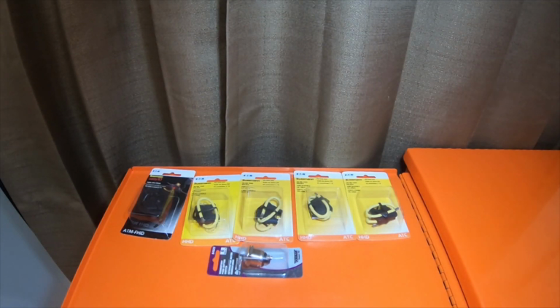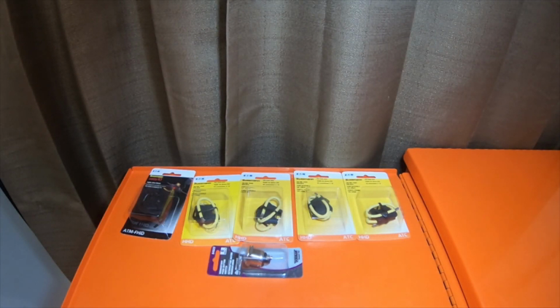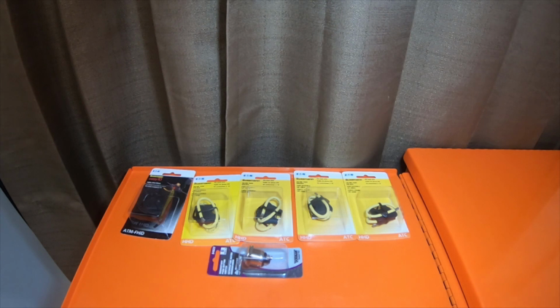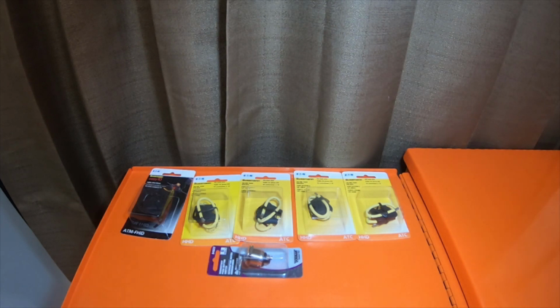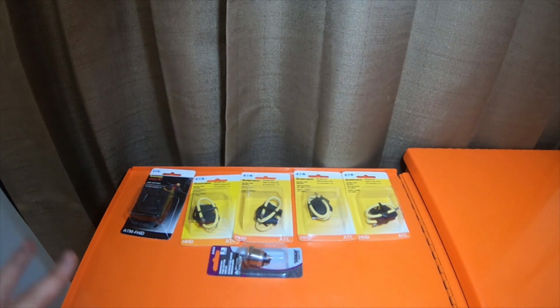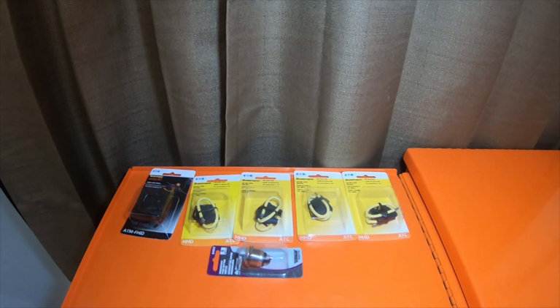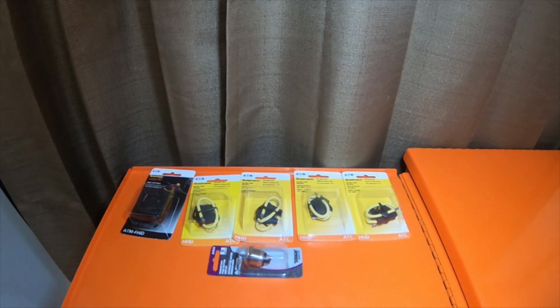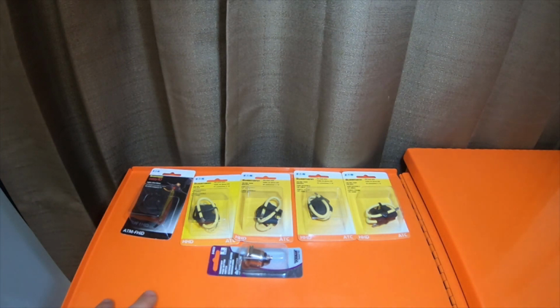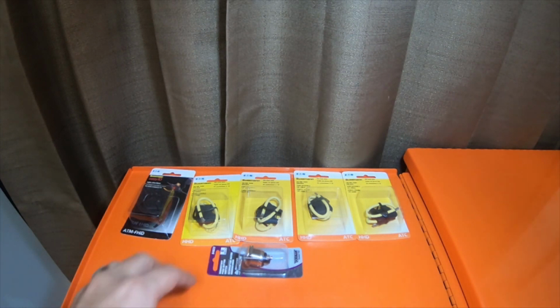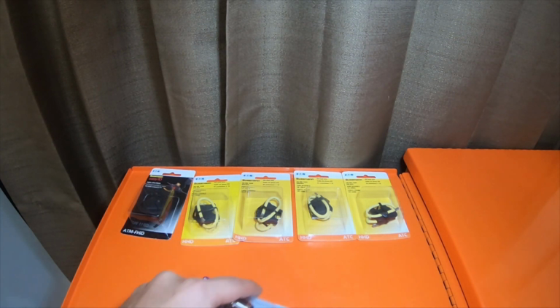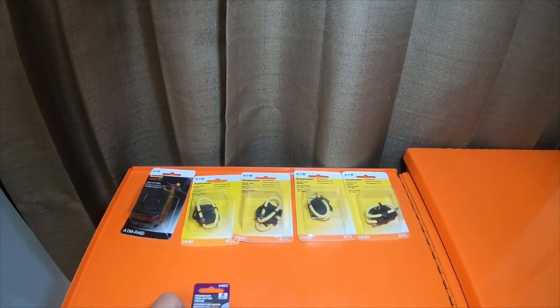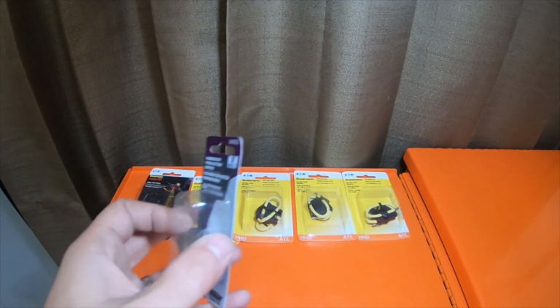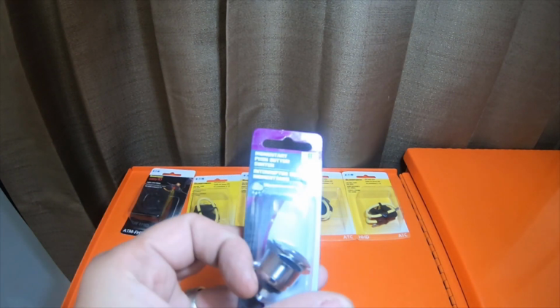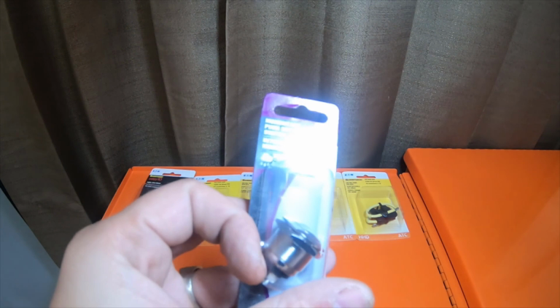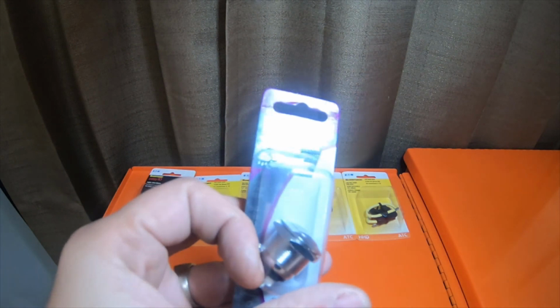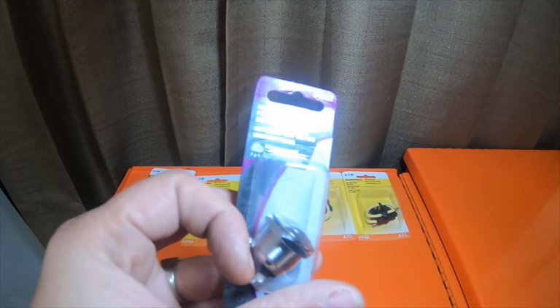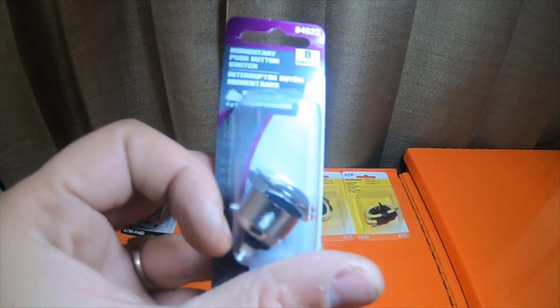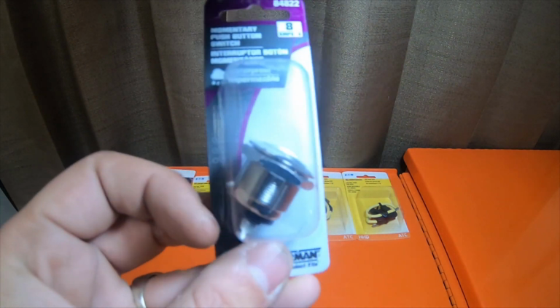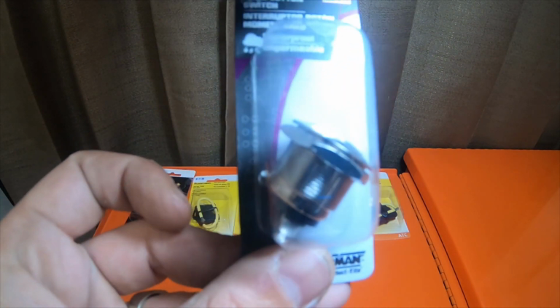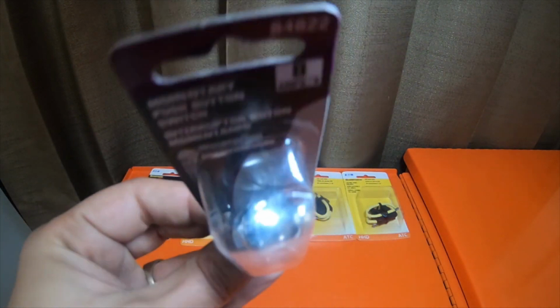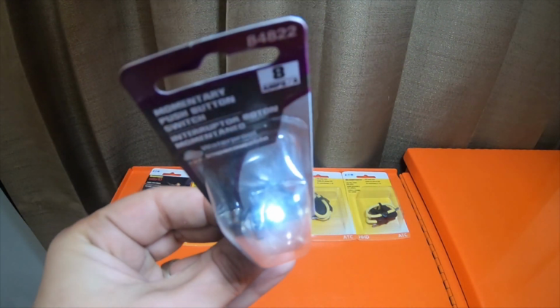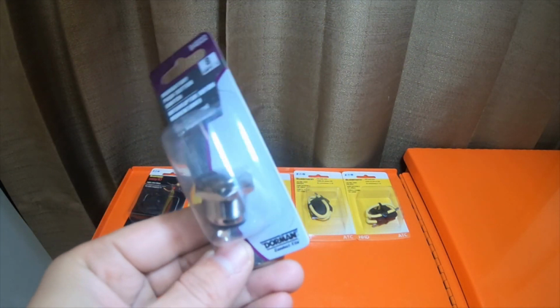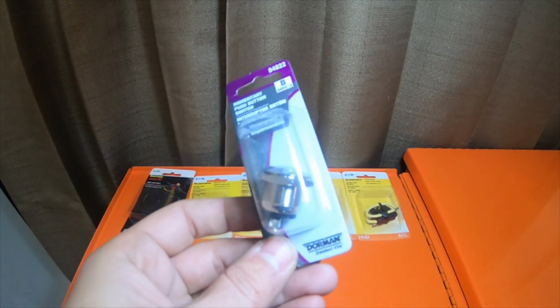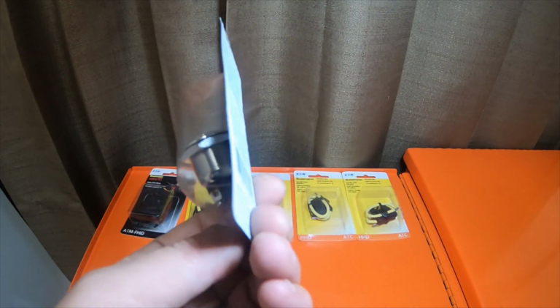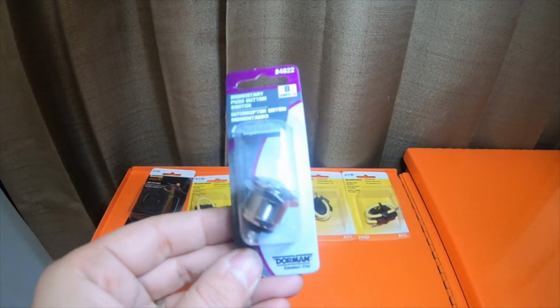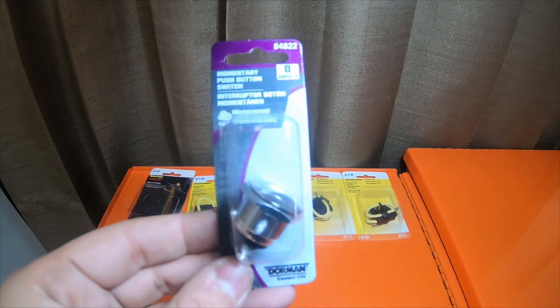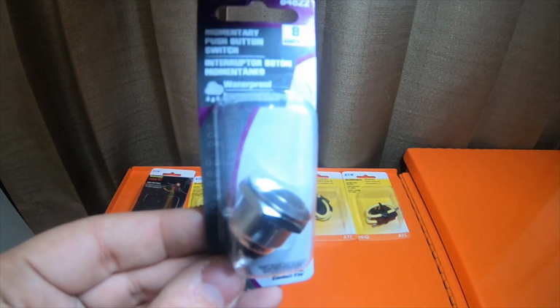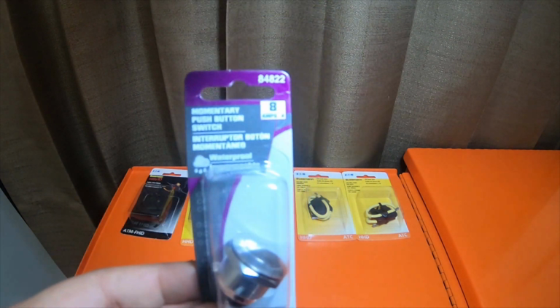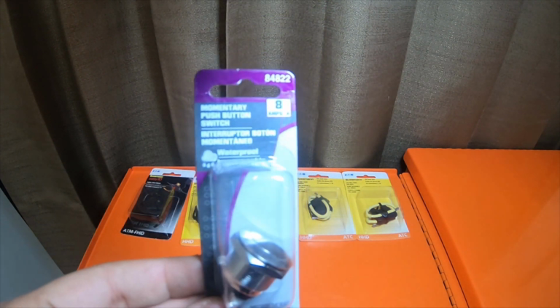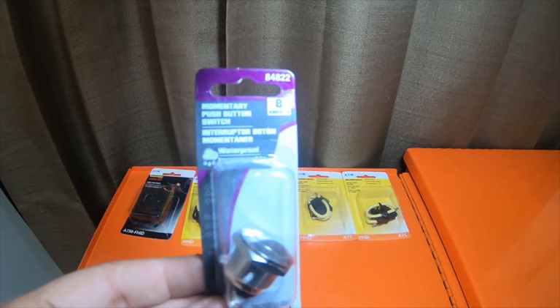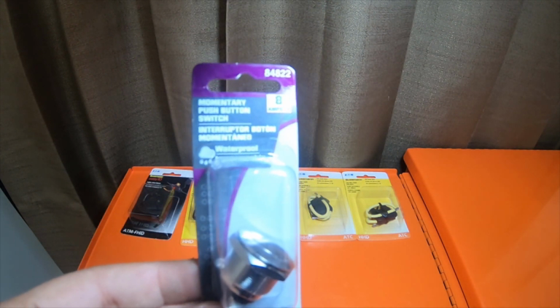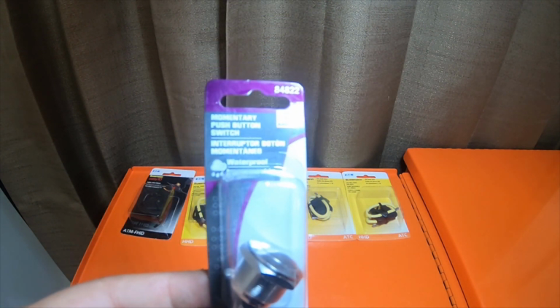Everybody, this is a small little tool haul I picked up. This momentary push-button switch from O'Reilly's — it's an 8 amp switch.